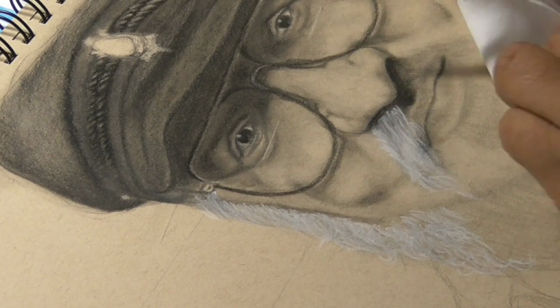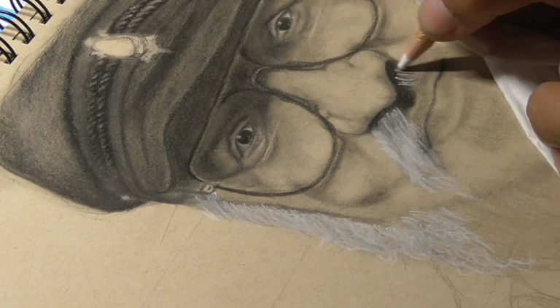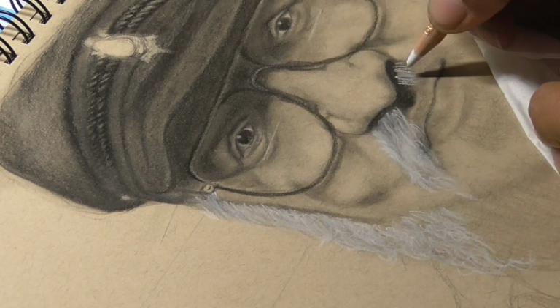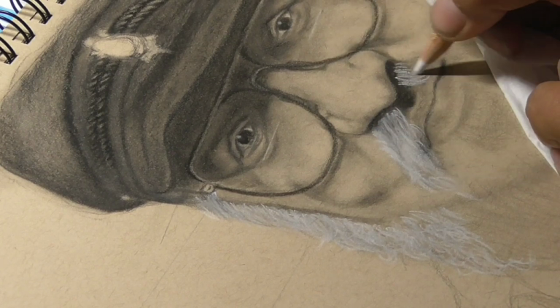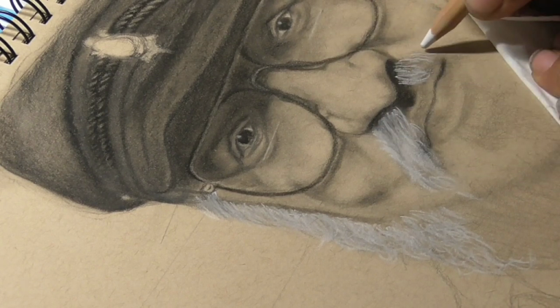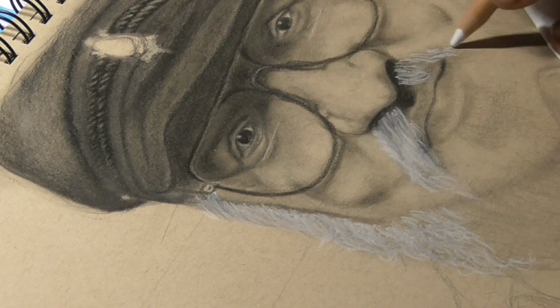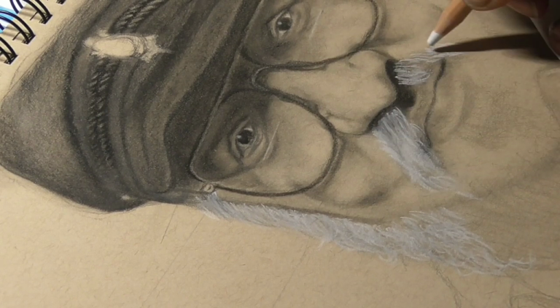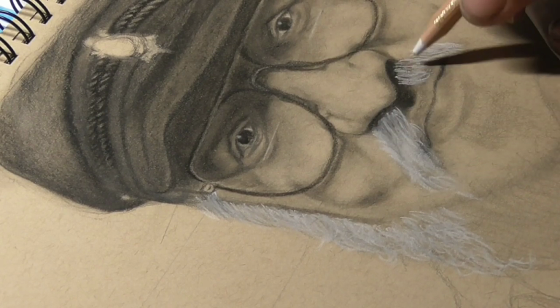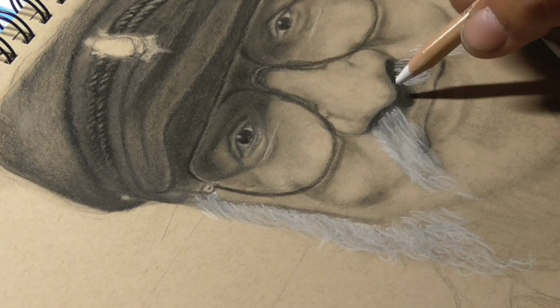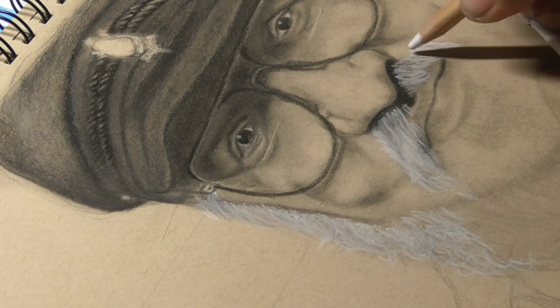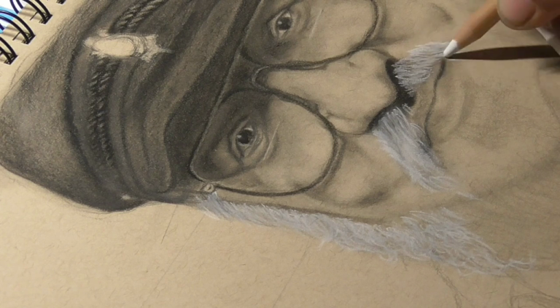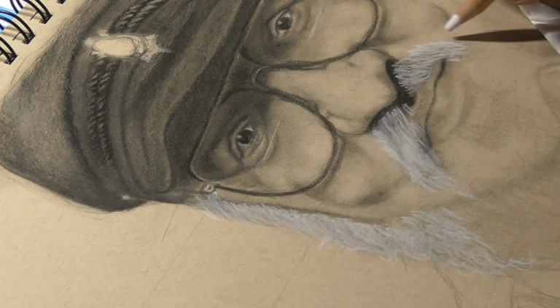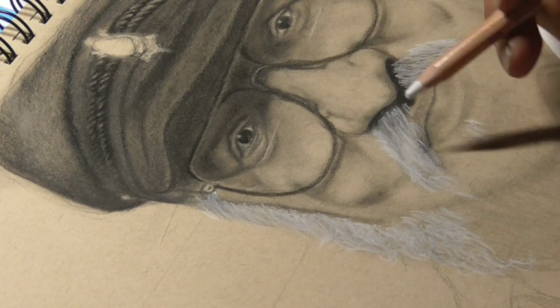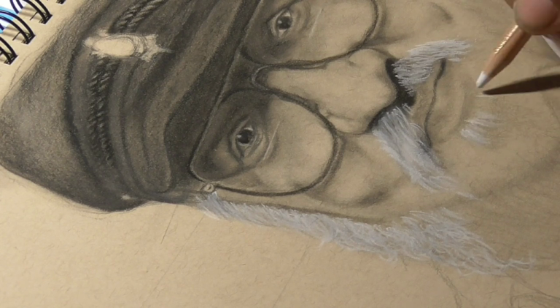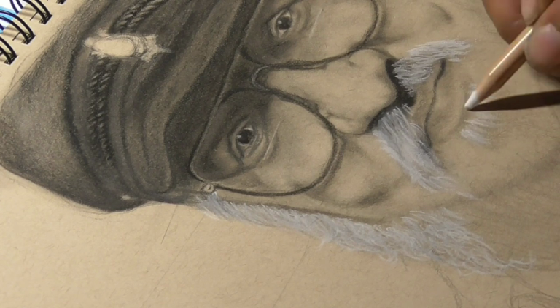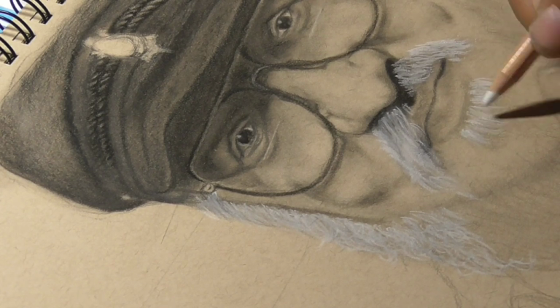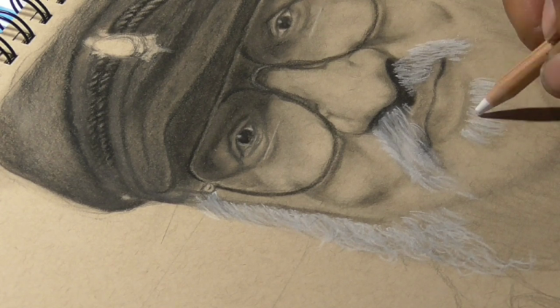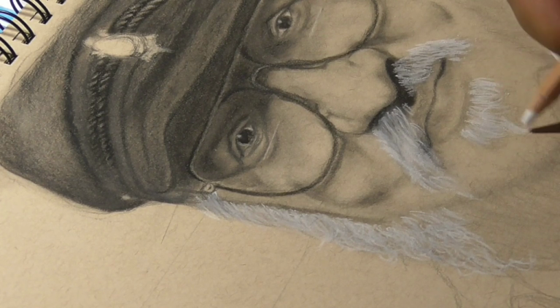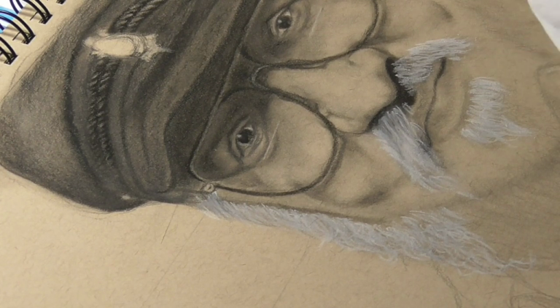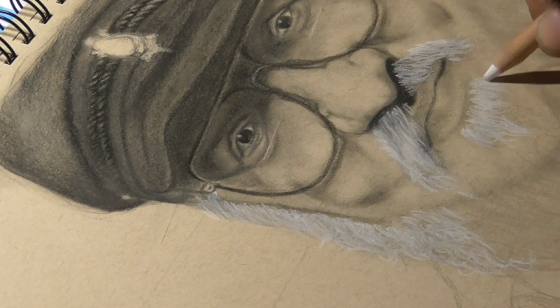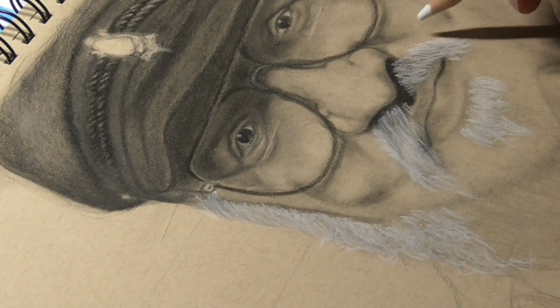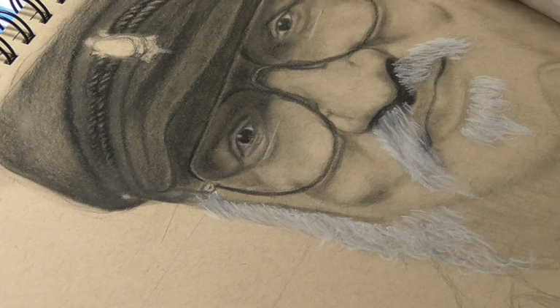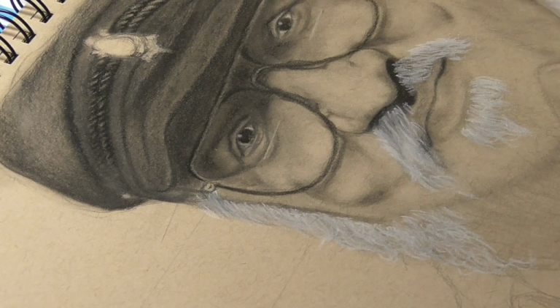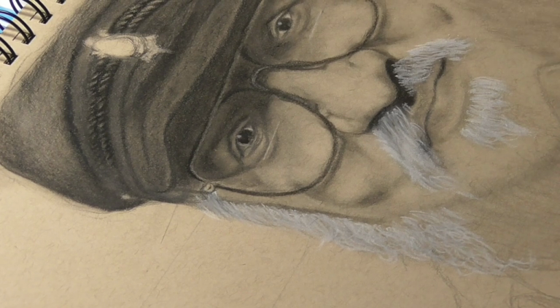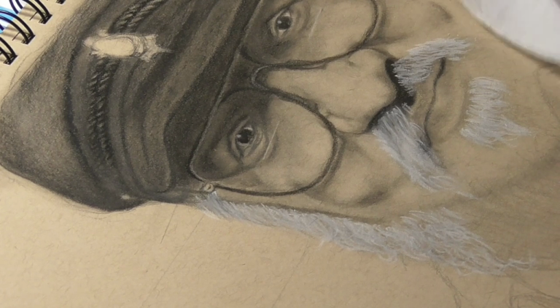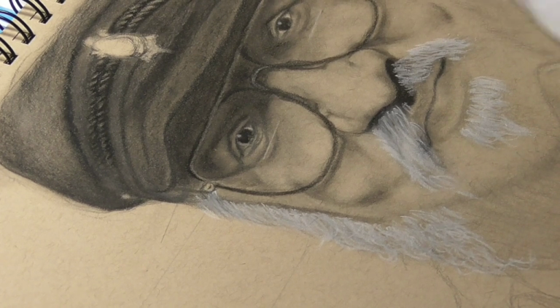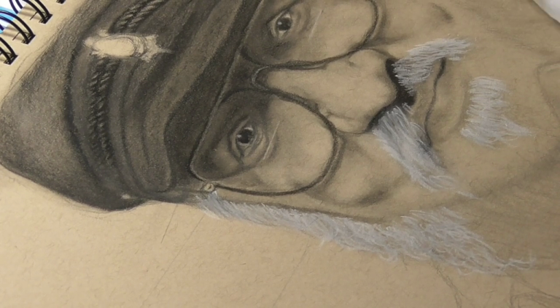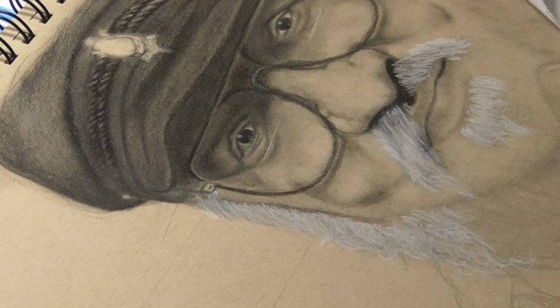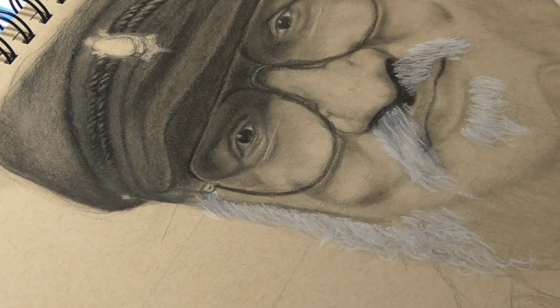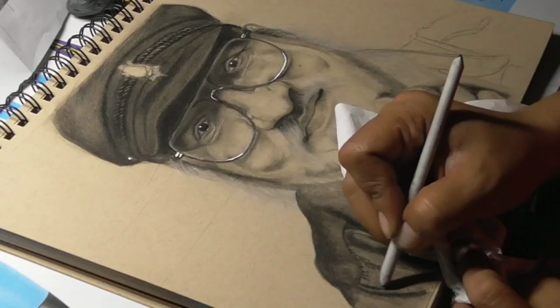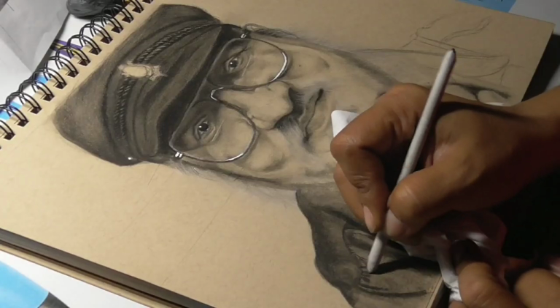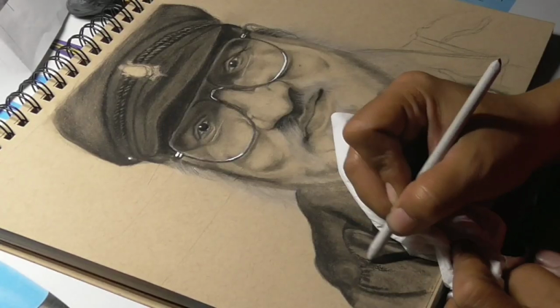That isn't by the way the final beard — I was just testing out what kind of highlighter or white color to use for his beard. I think this one was a soft pastel from Koinor.